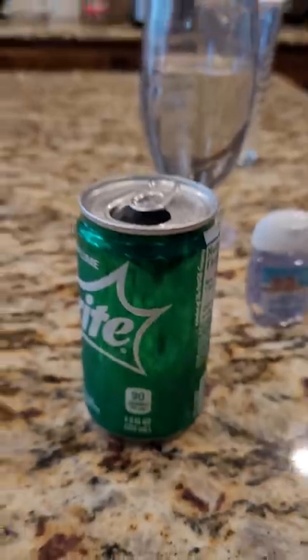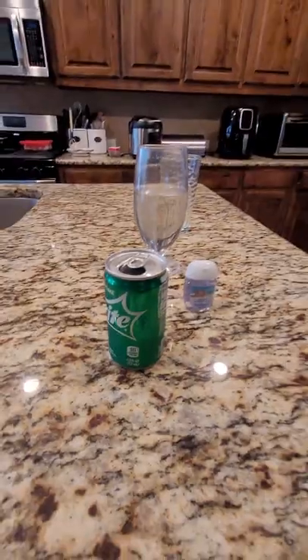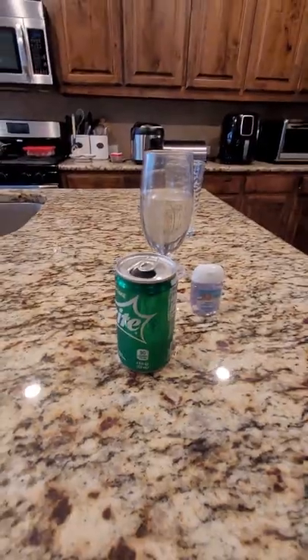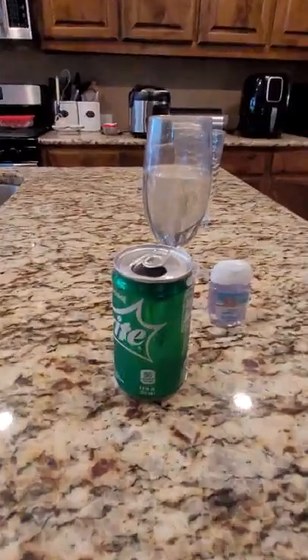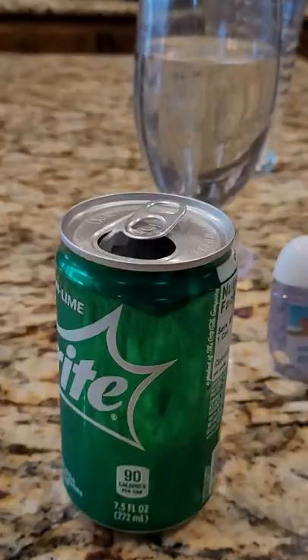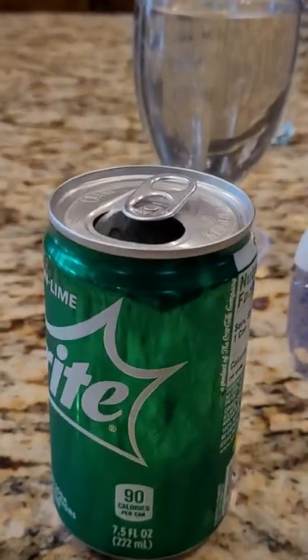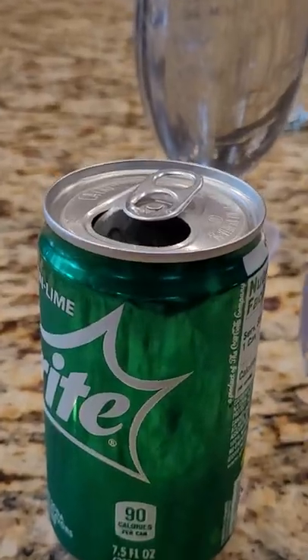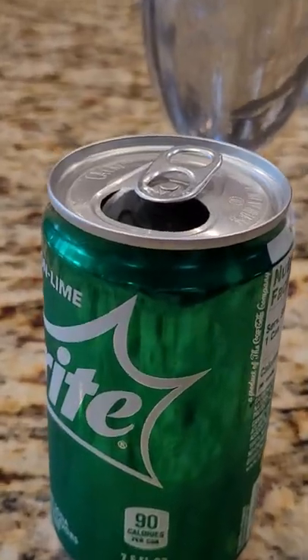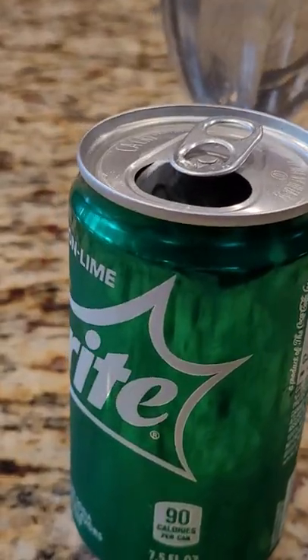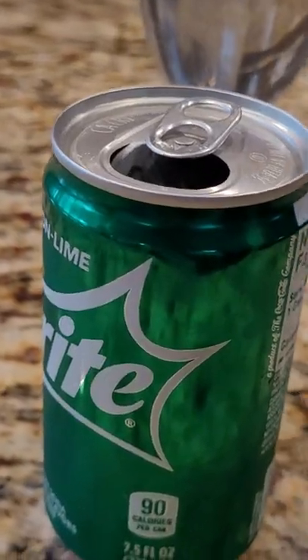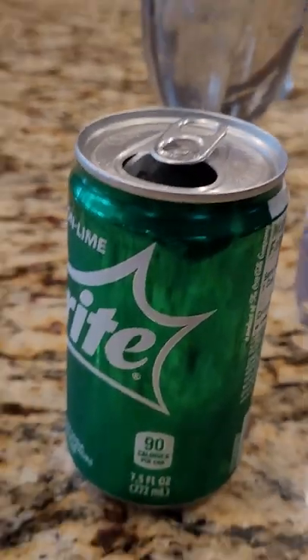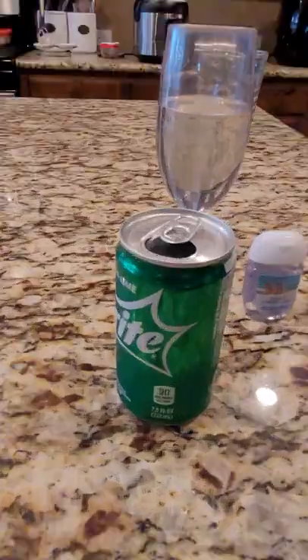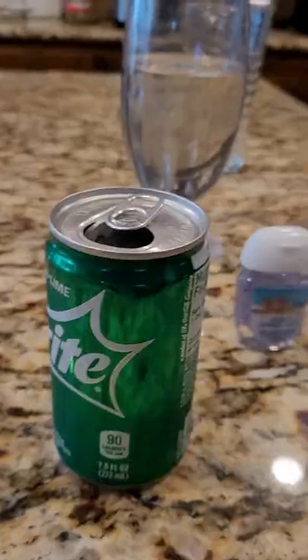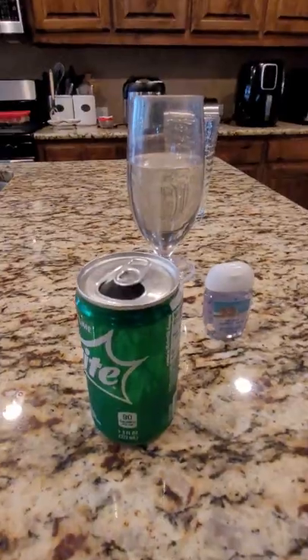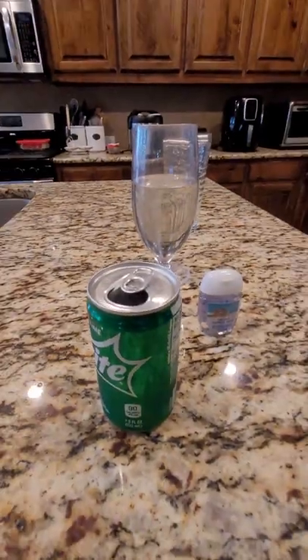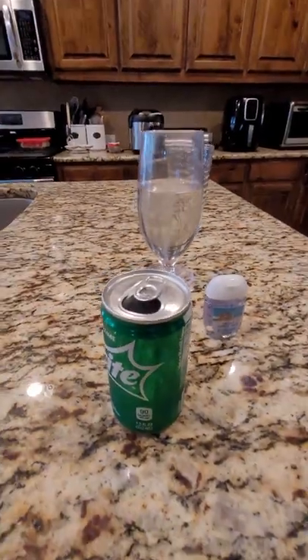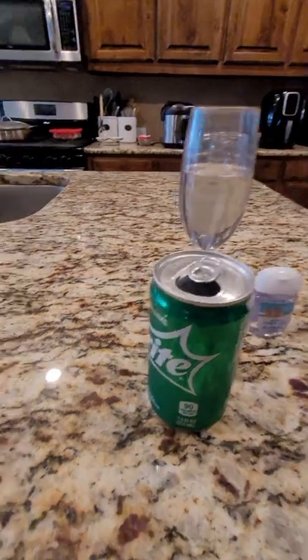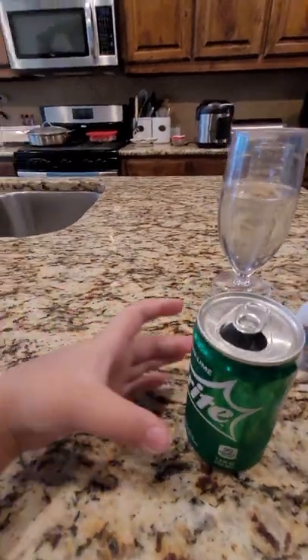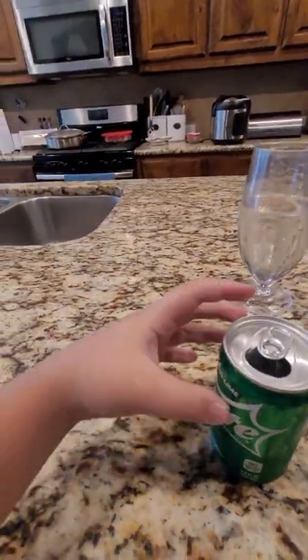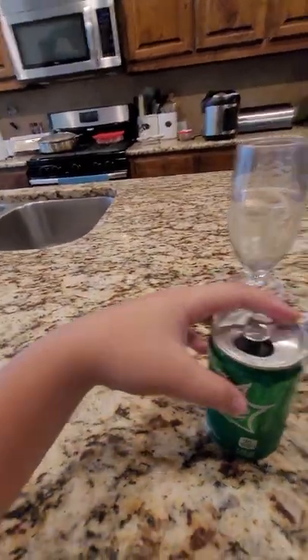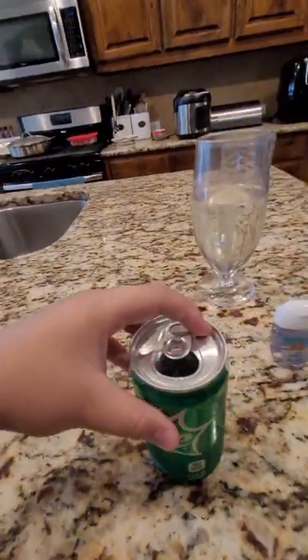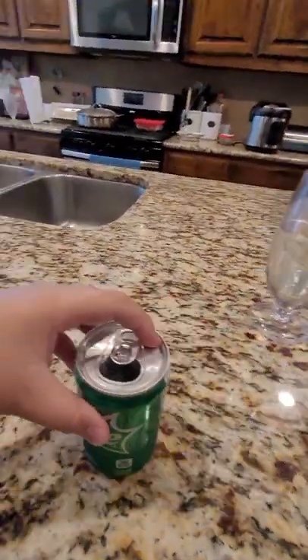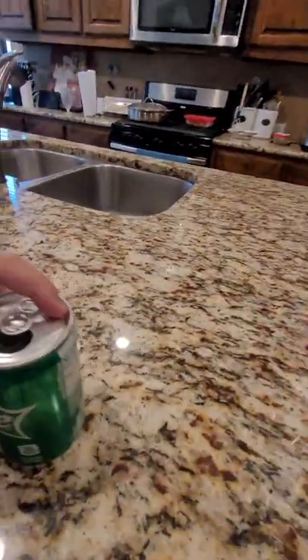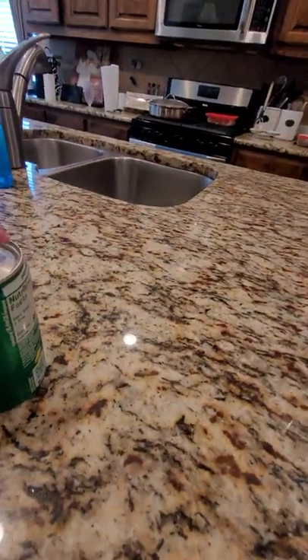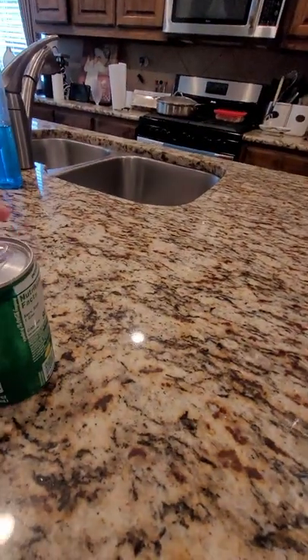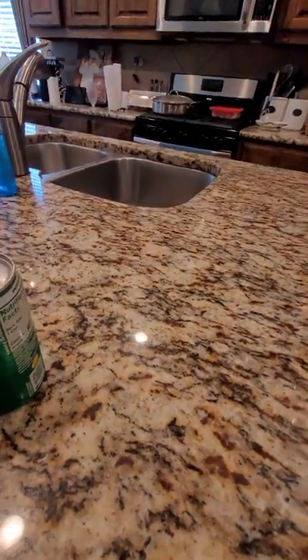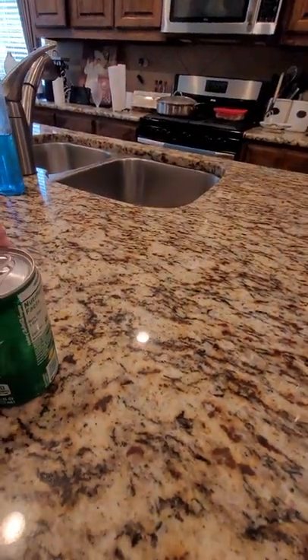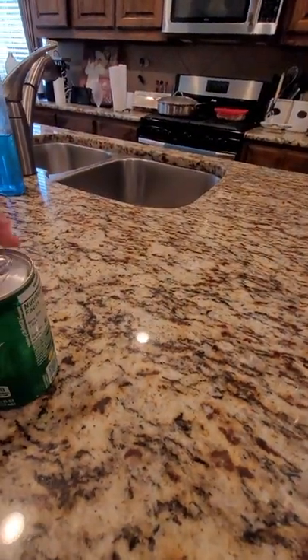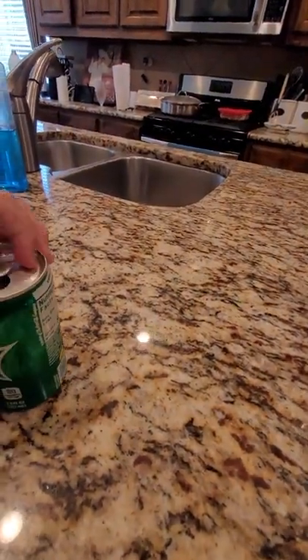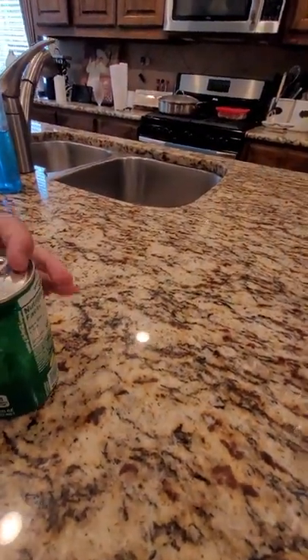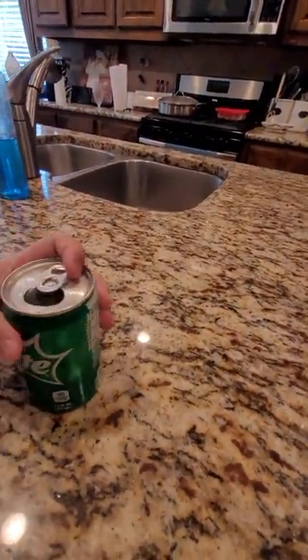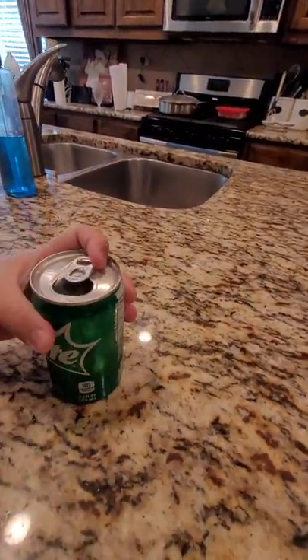Today we have a soda. It's a Sprite. I'll show you how you can make one of these straw holders.